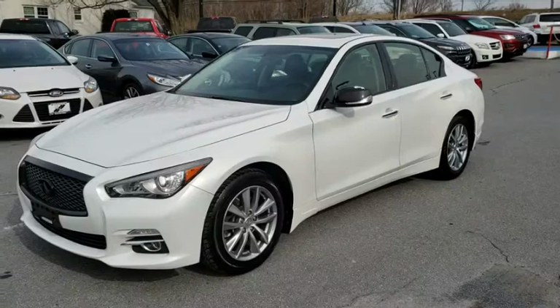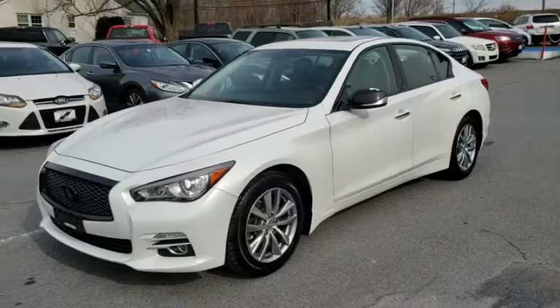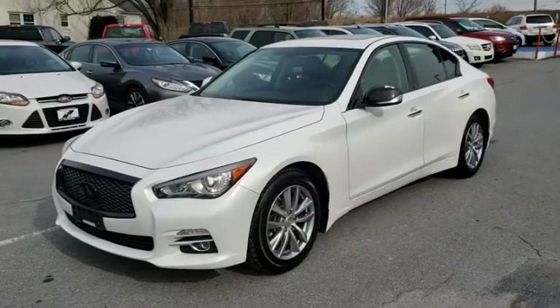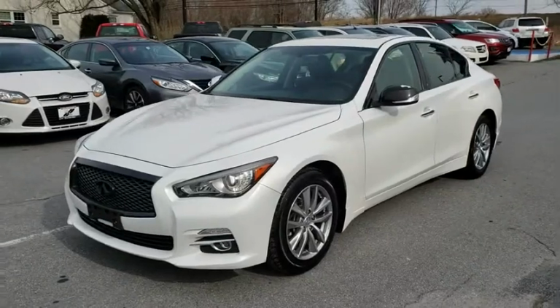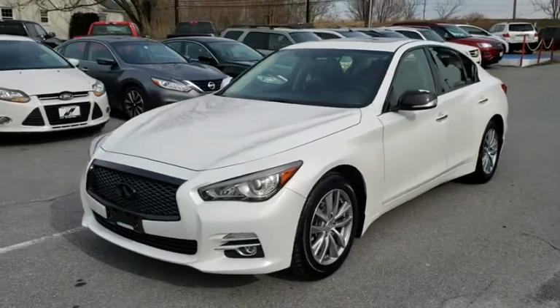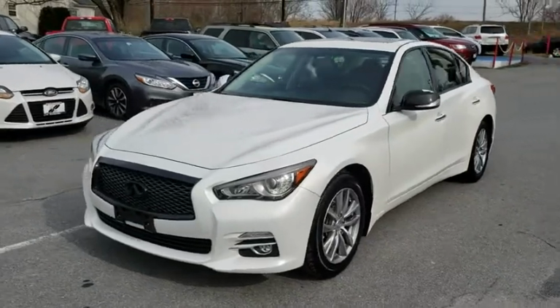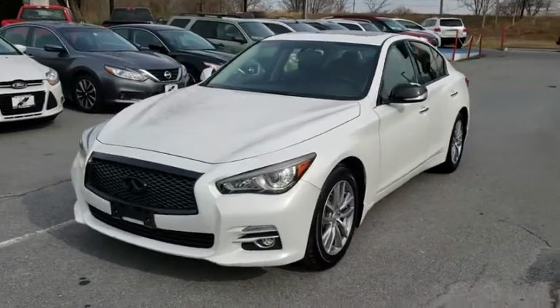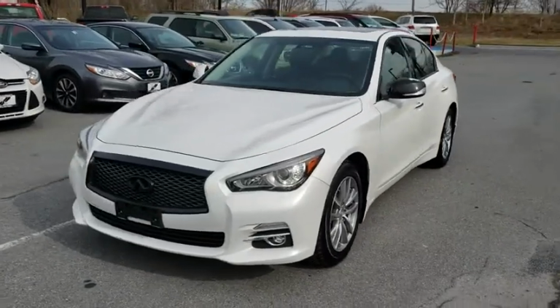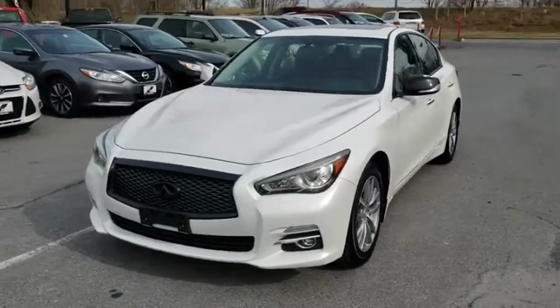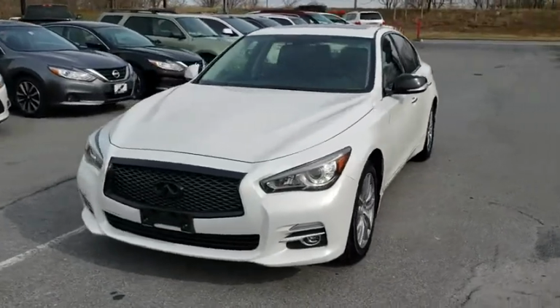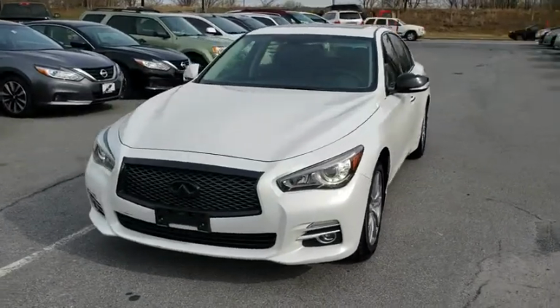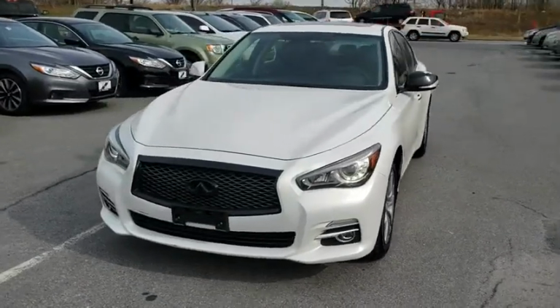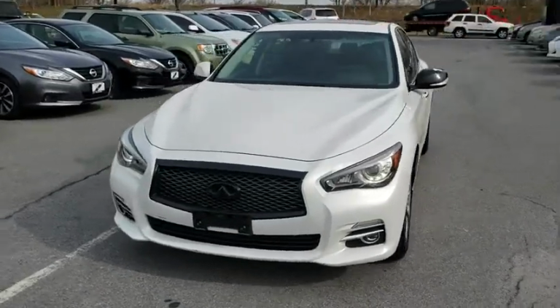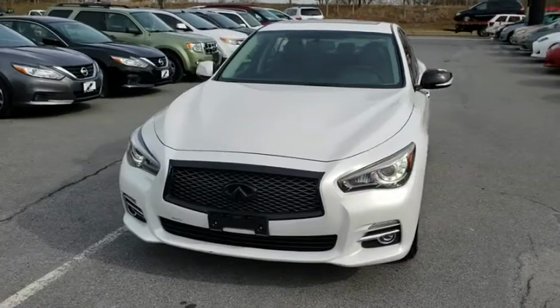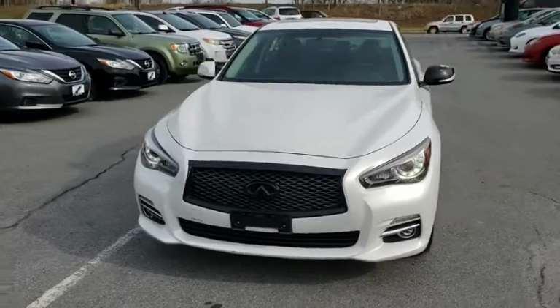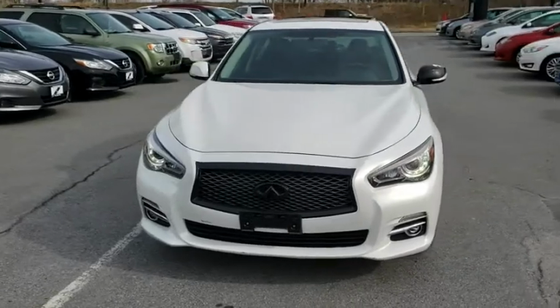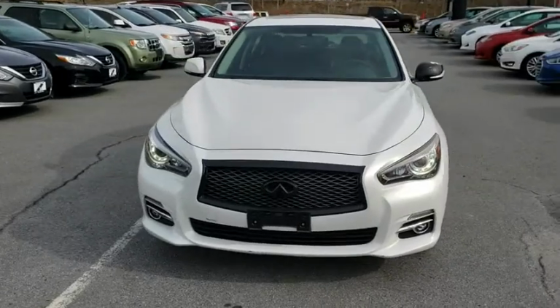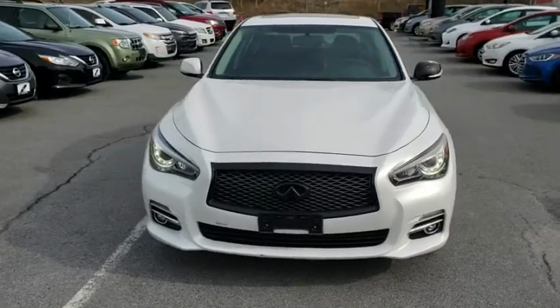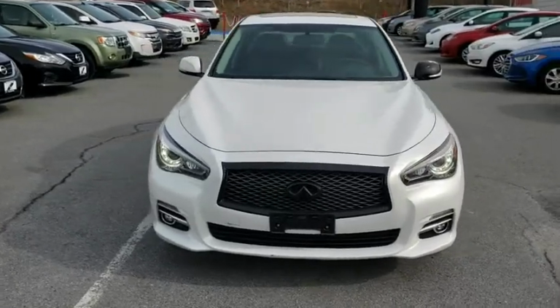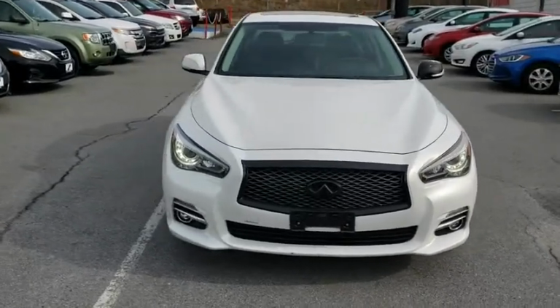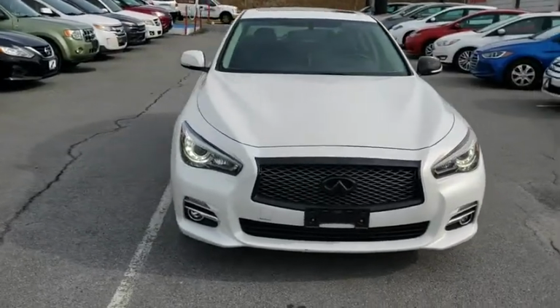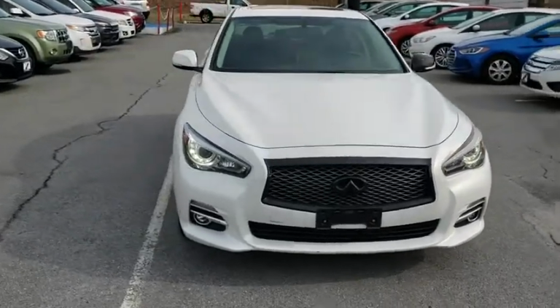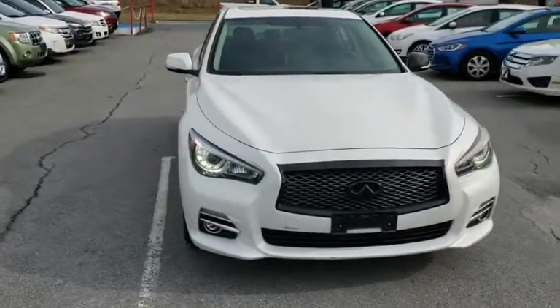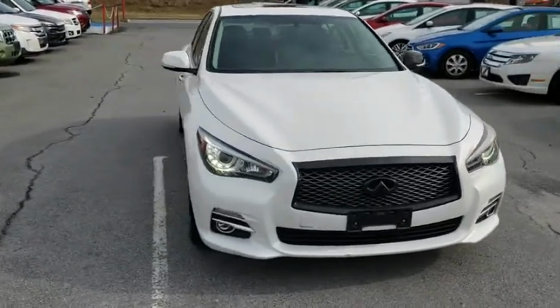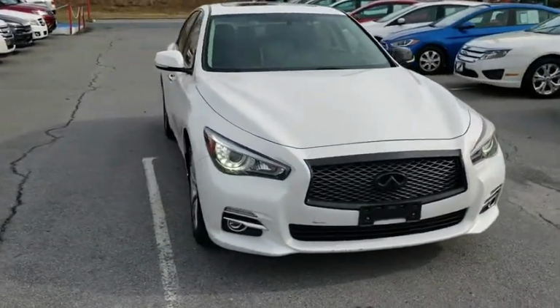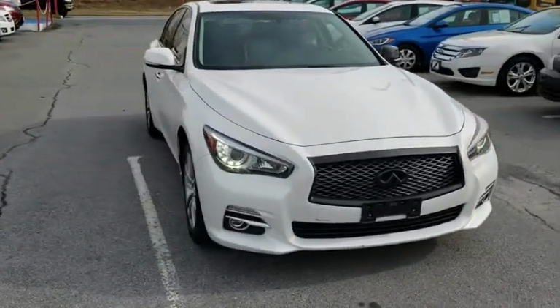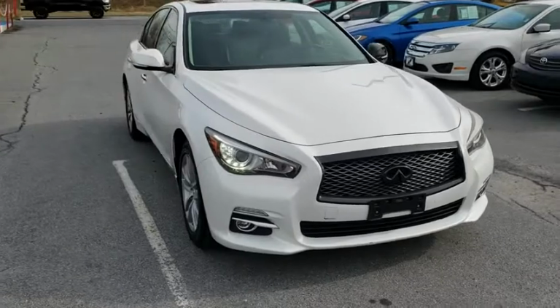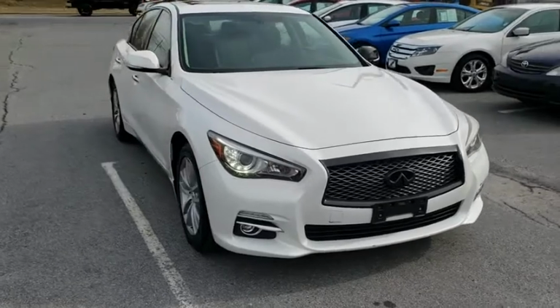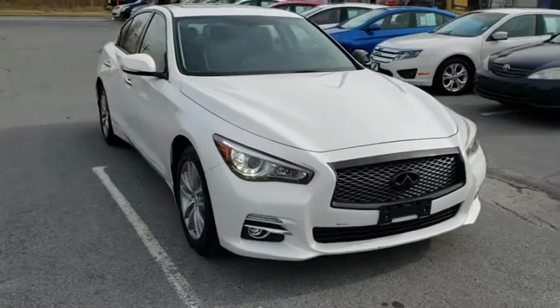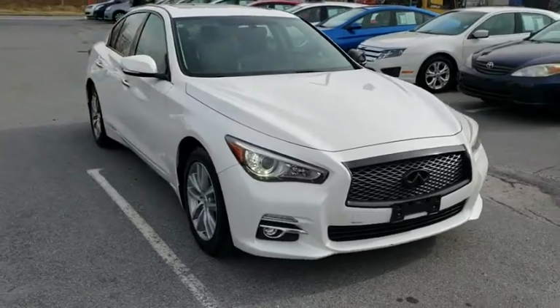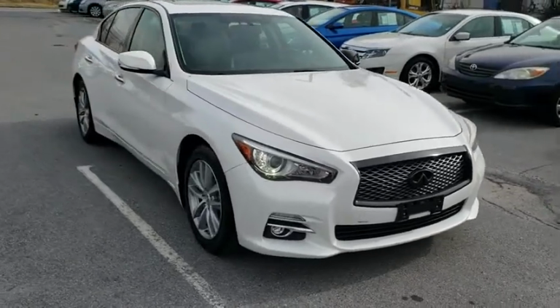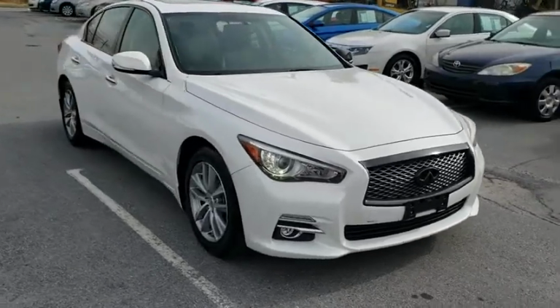You are going to love the 2015 Infiniti Q50. The Q50 has elevated design expression by breaking all the design rules. Along with the signature appearance, it also comes with power.